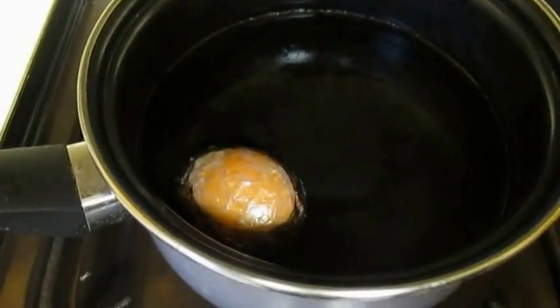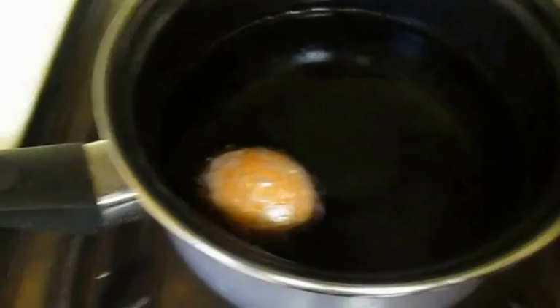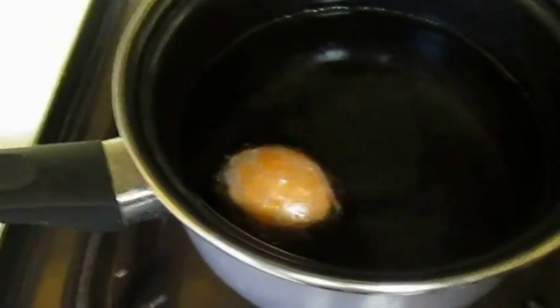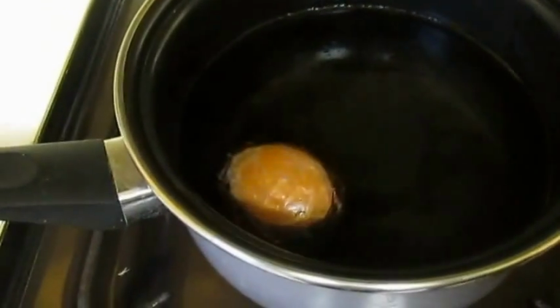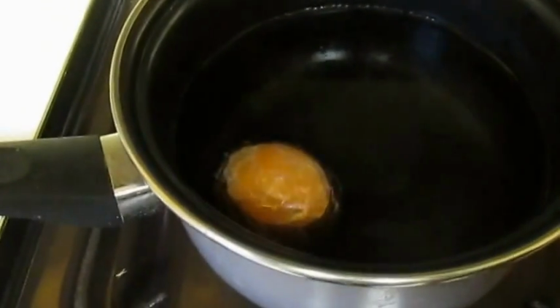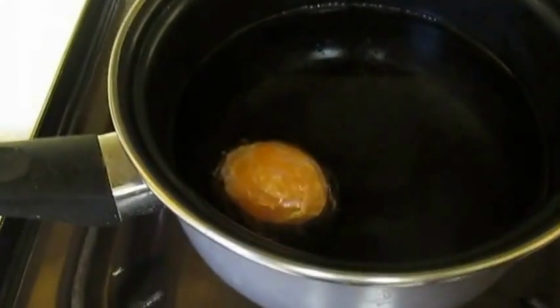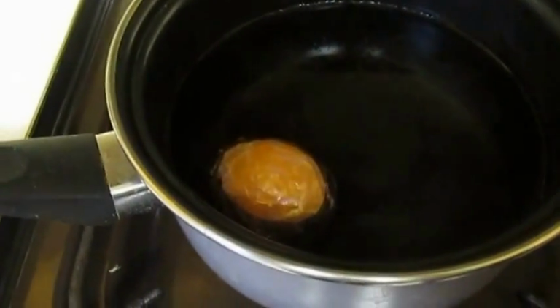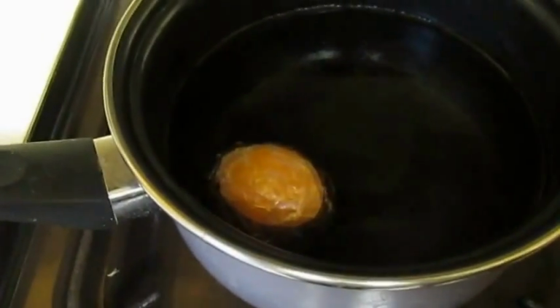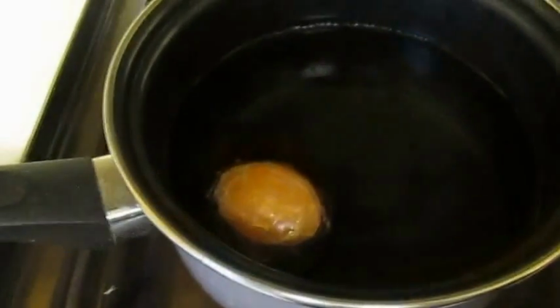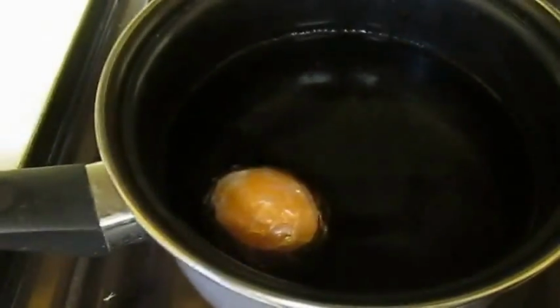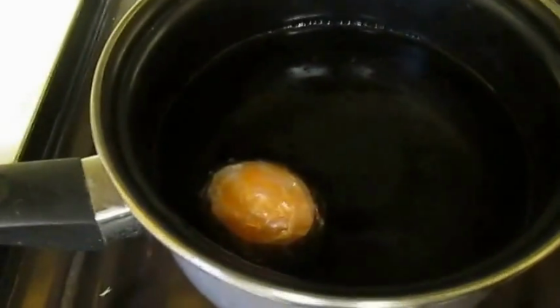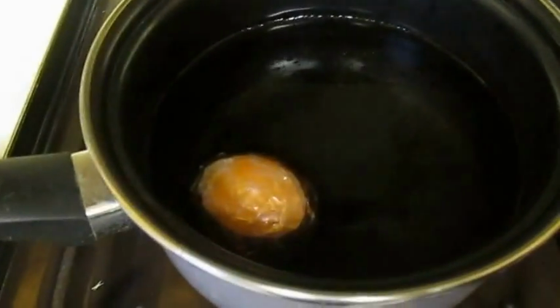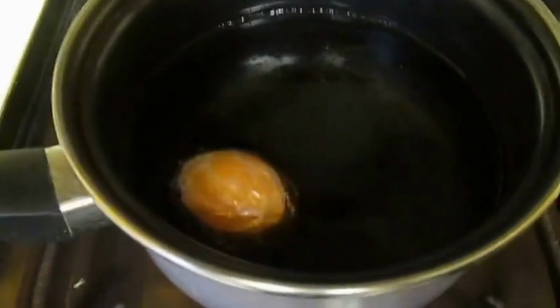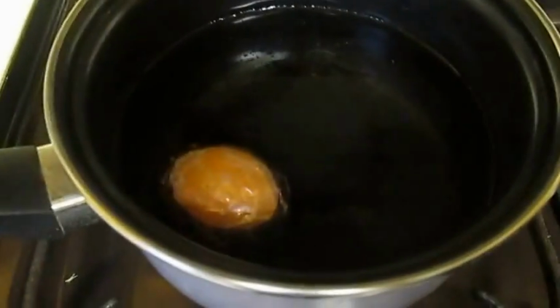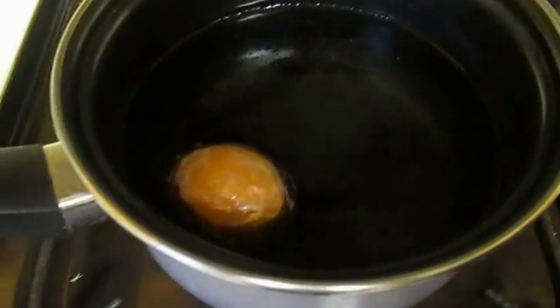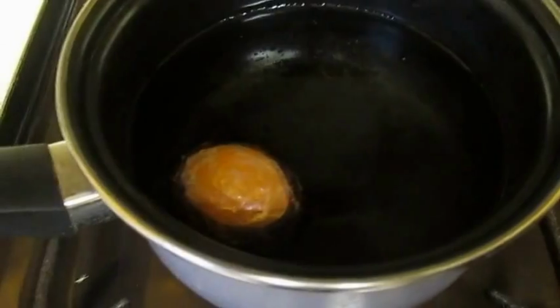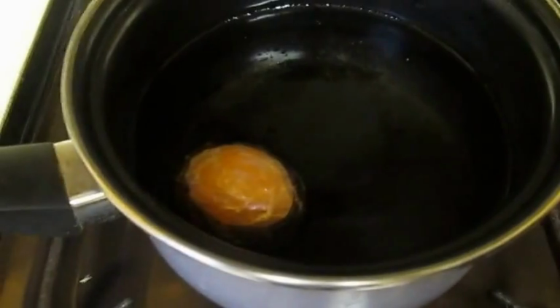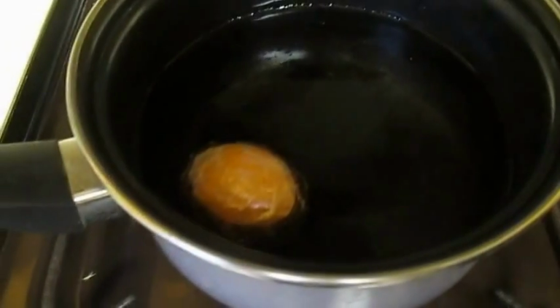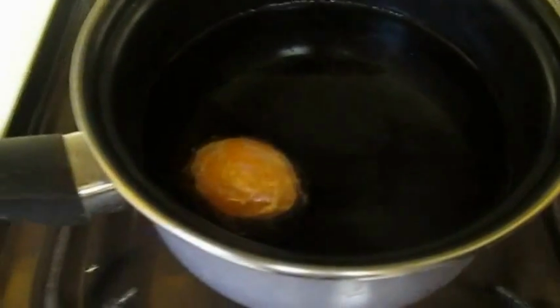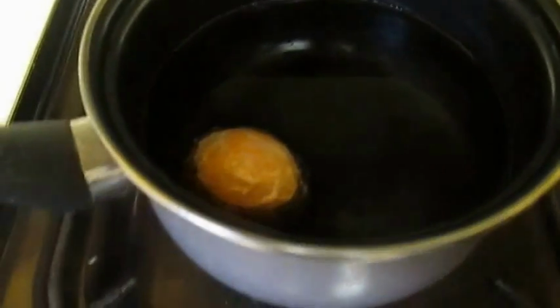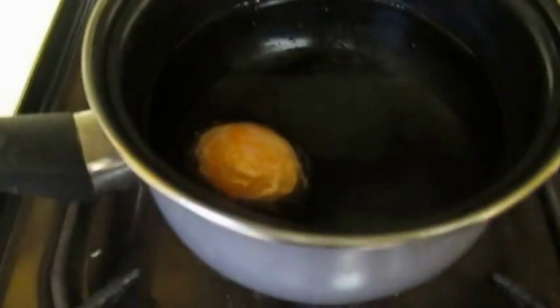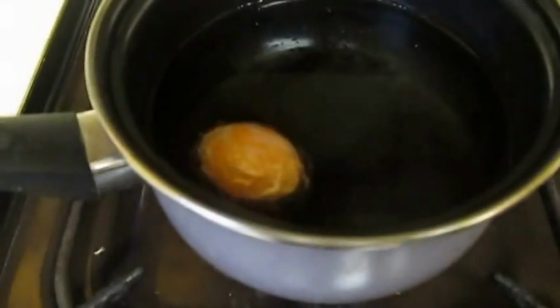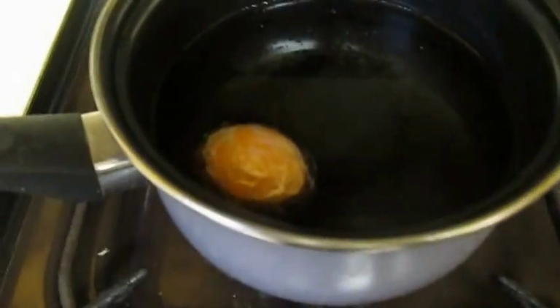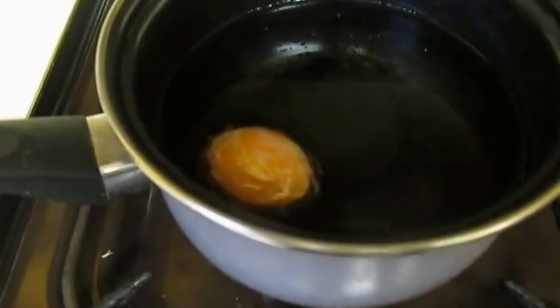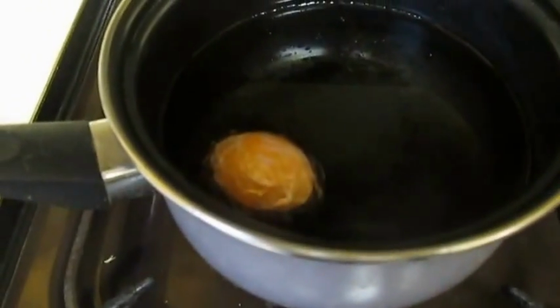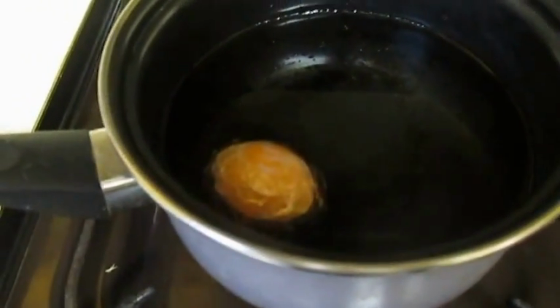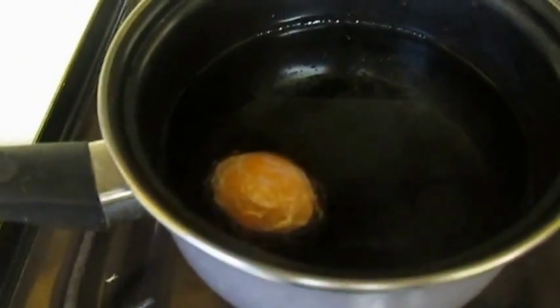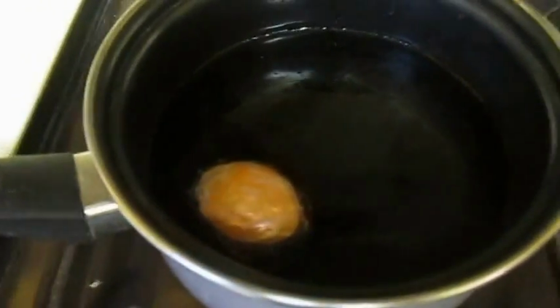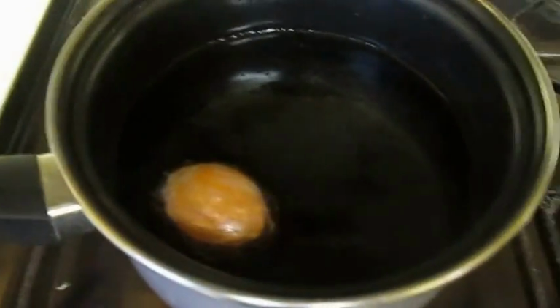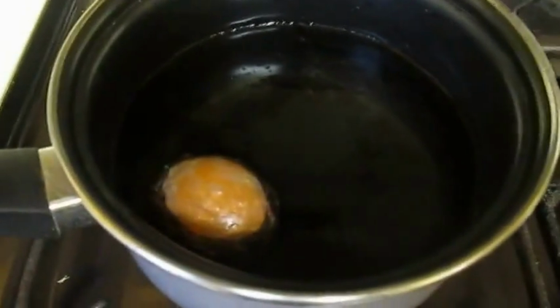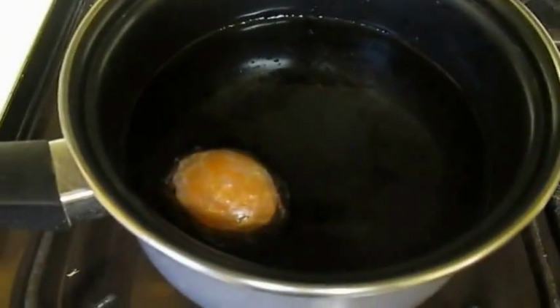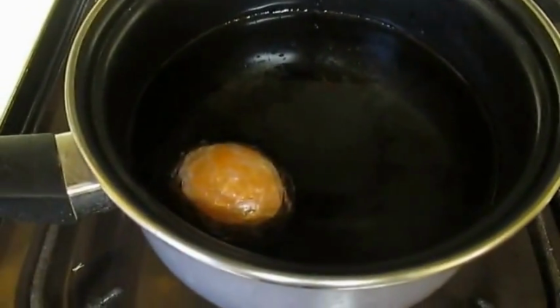Then we put the egg with the sellotape into a pot of boiling water and let it simmer and boil.